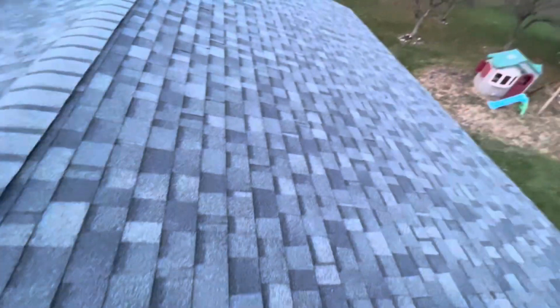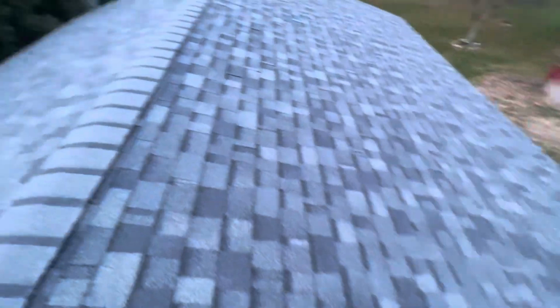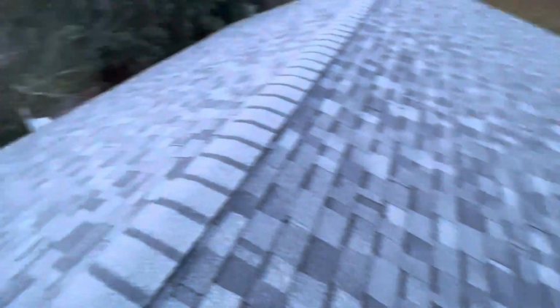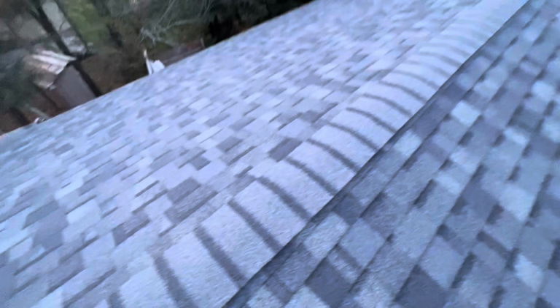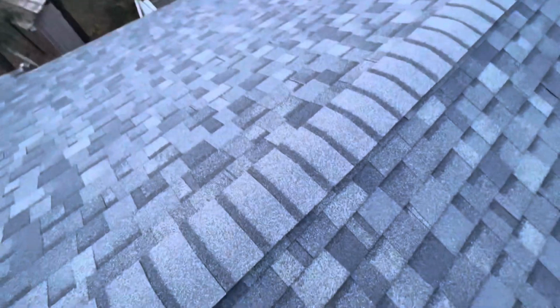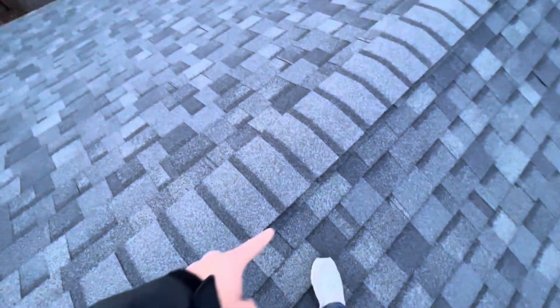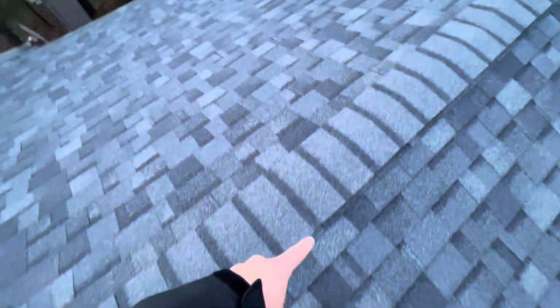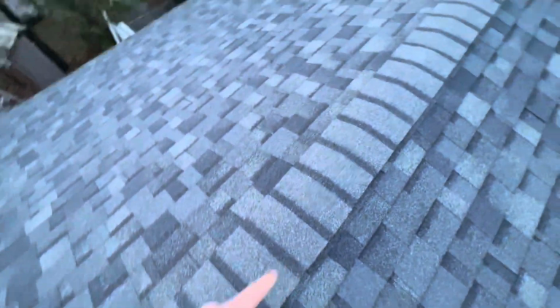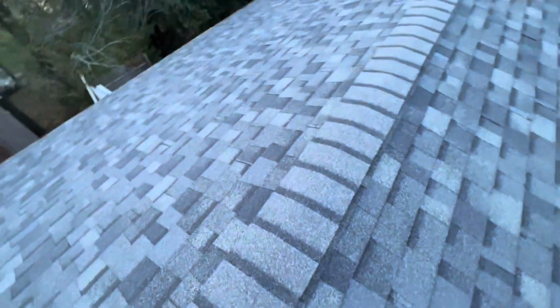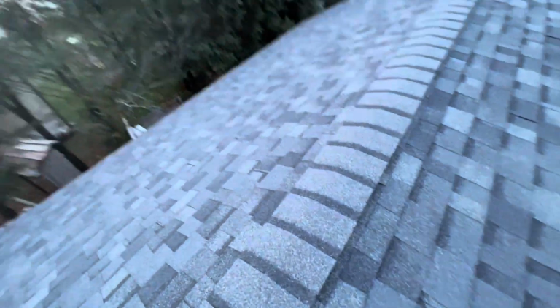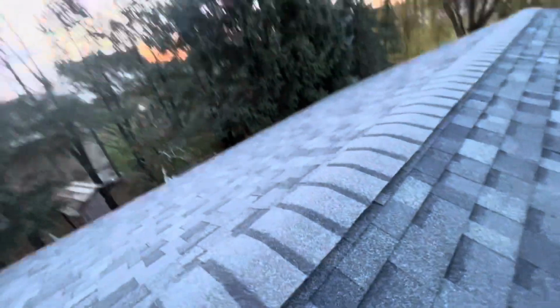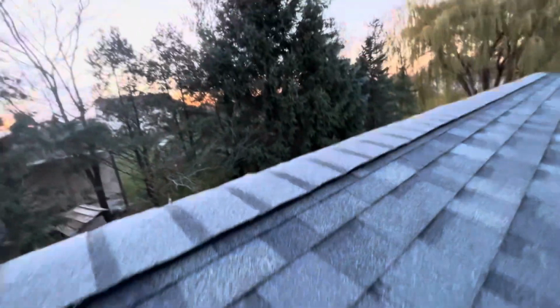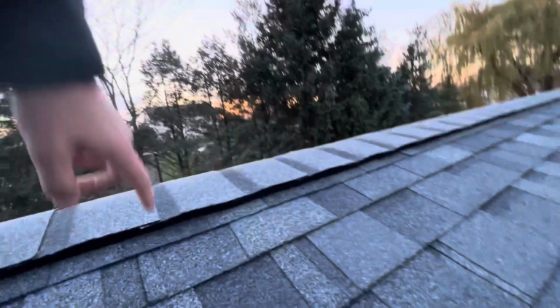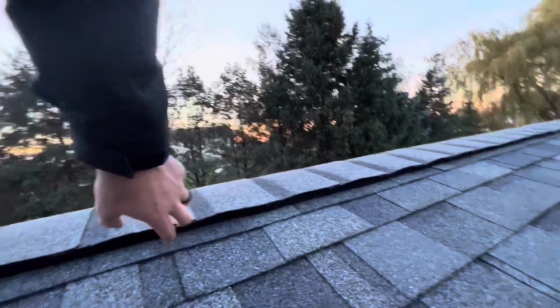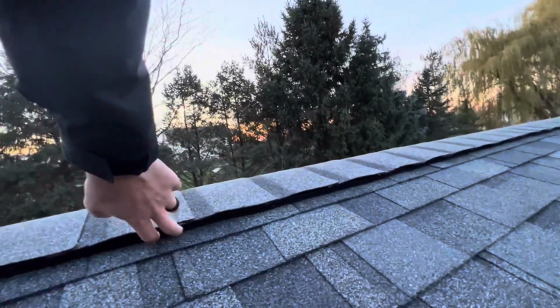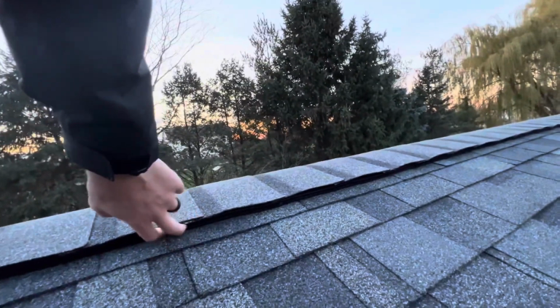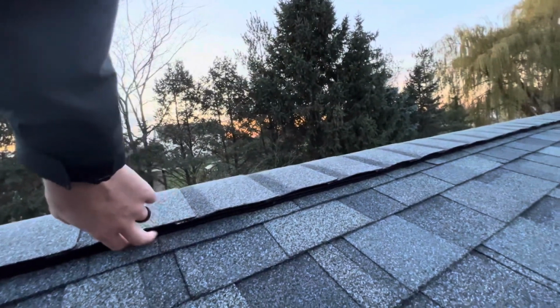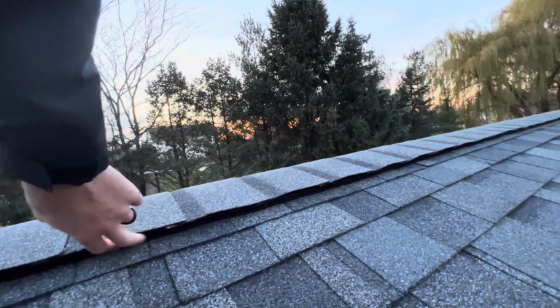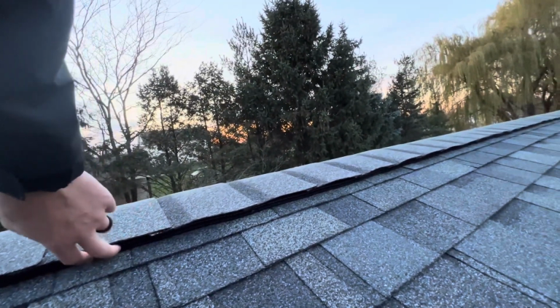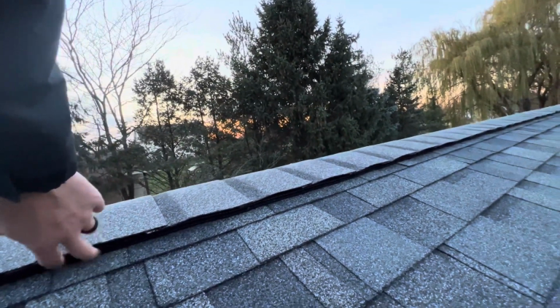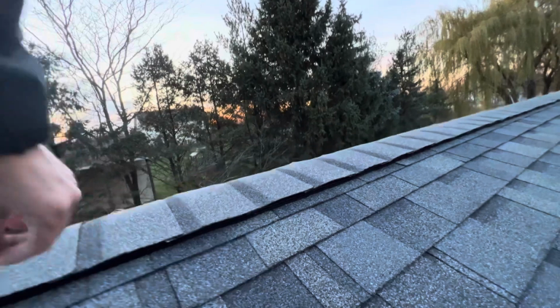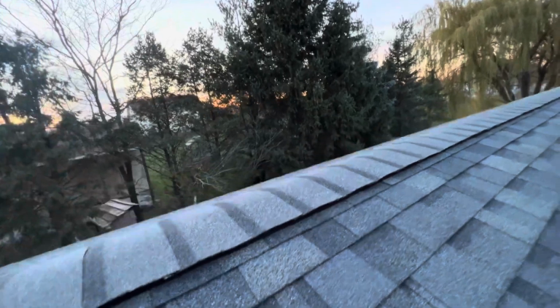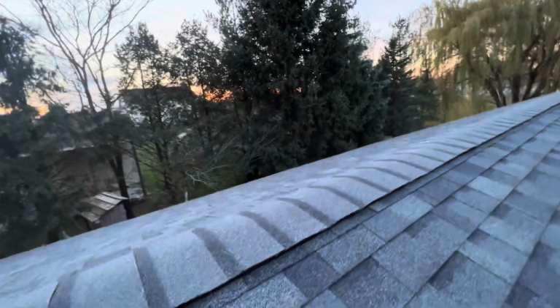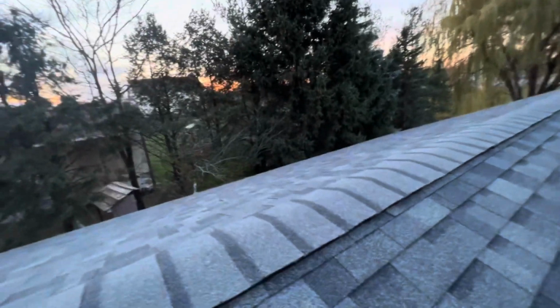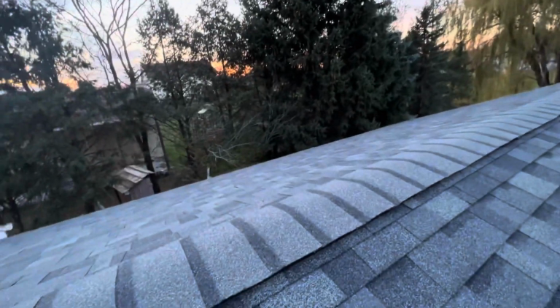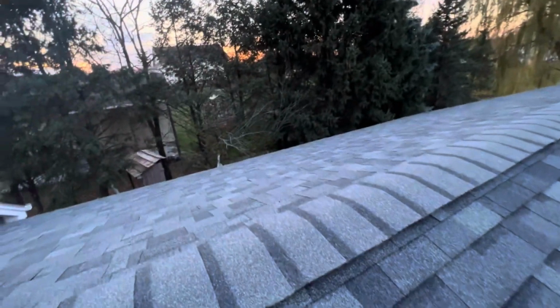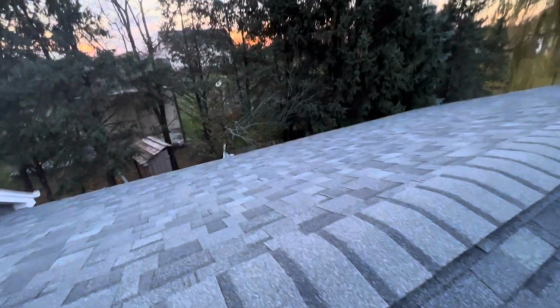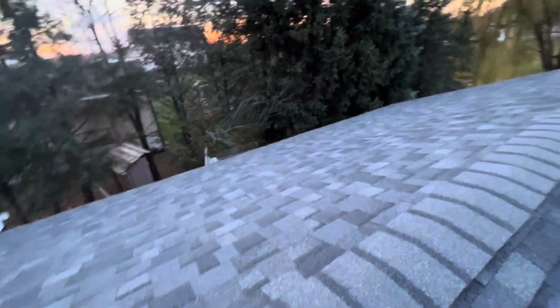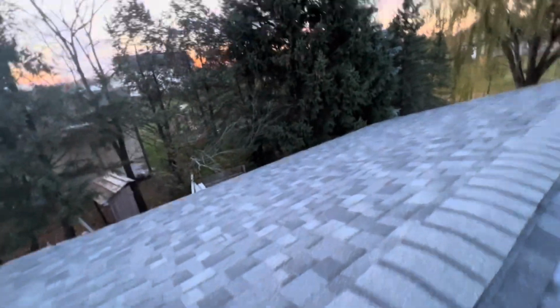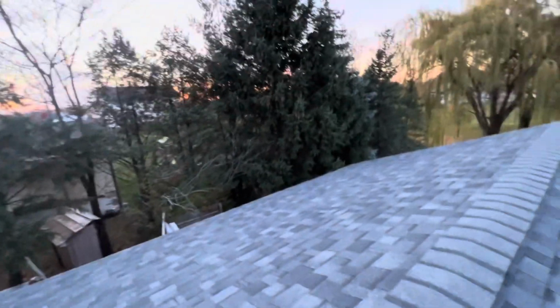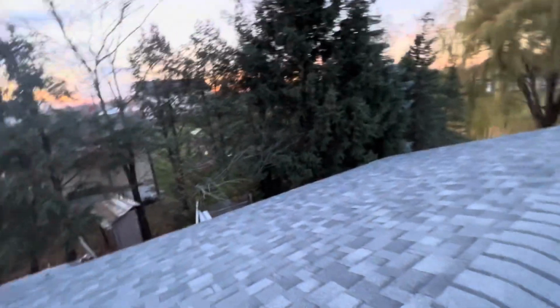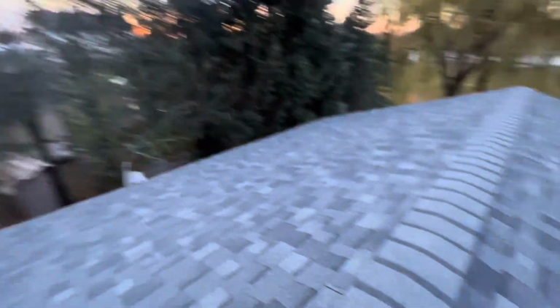There's a nice ridge vent all the way down with nice spacing, so this should work out pretty nice.